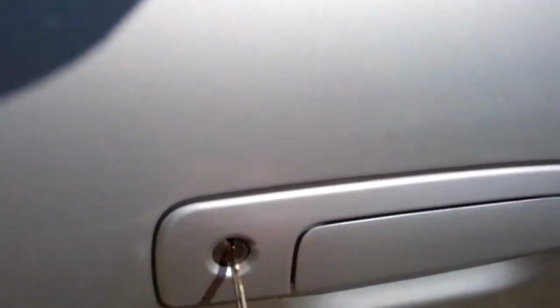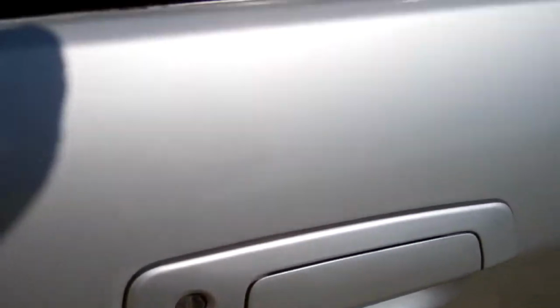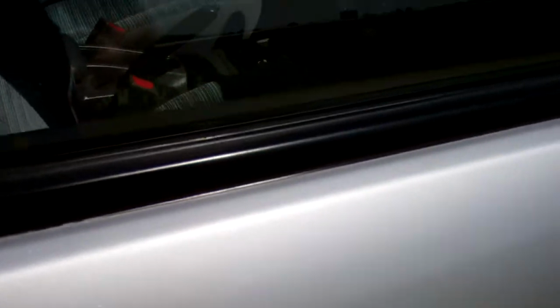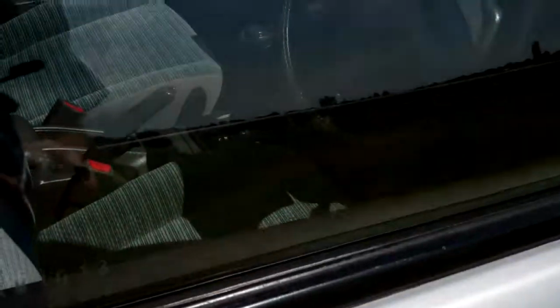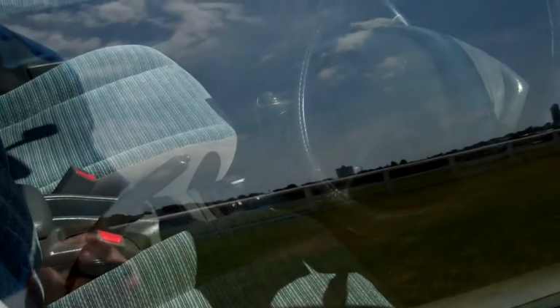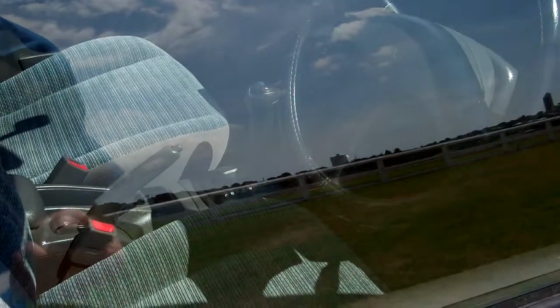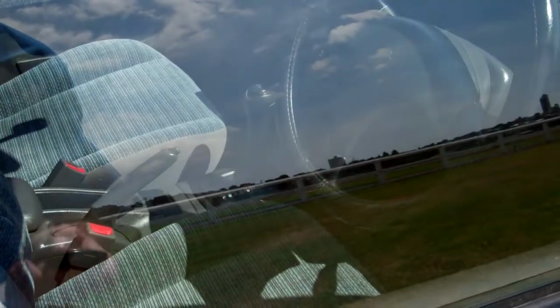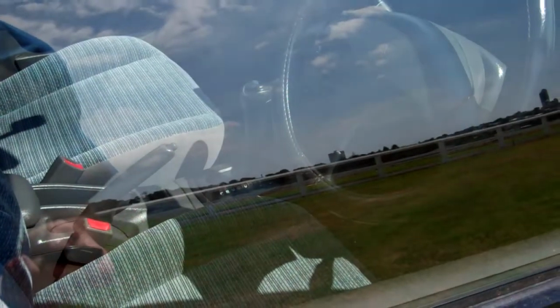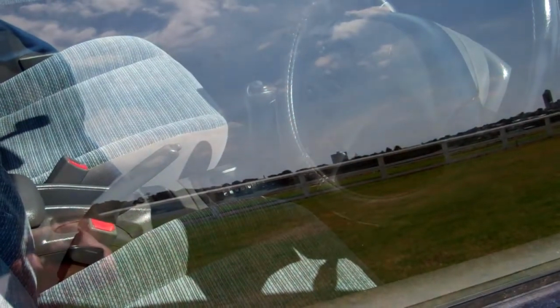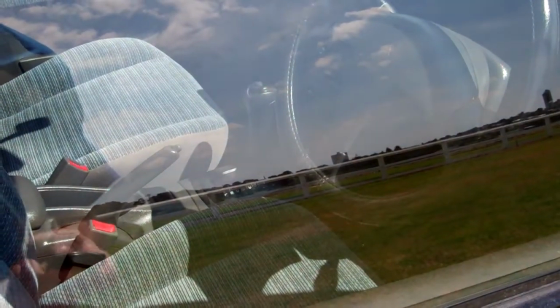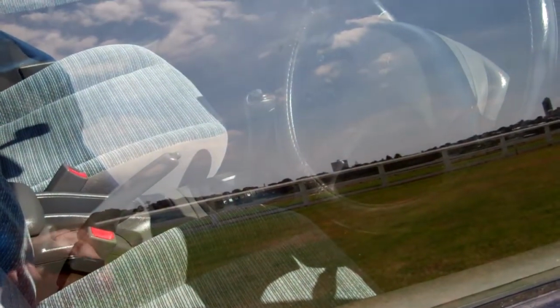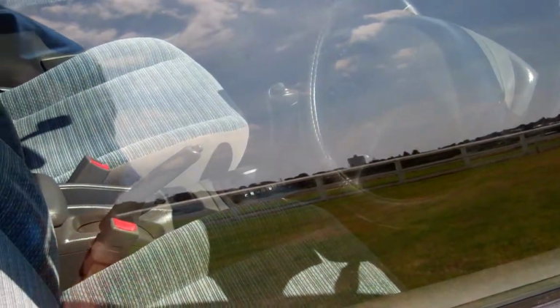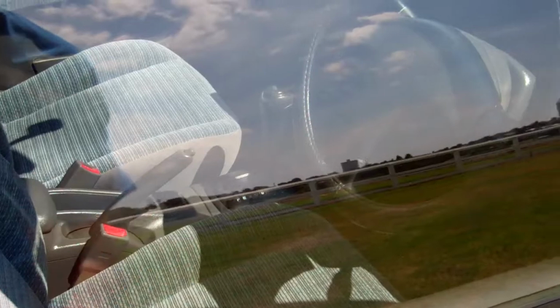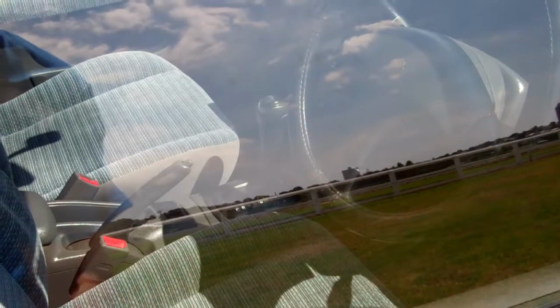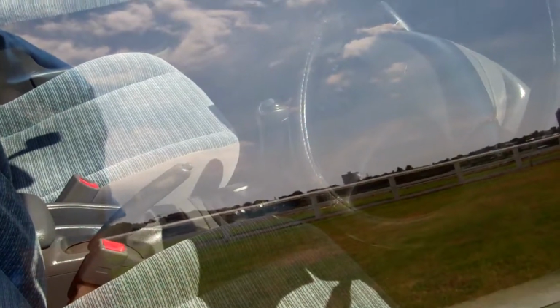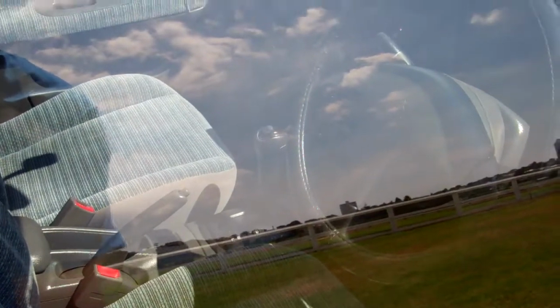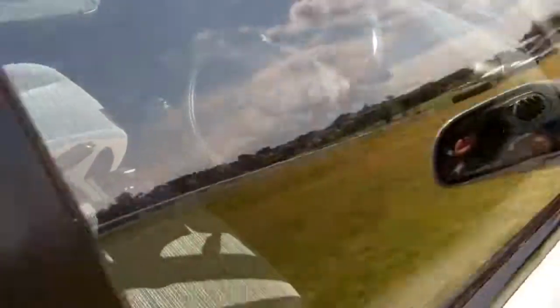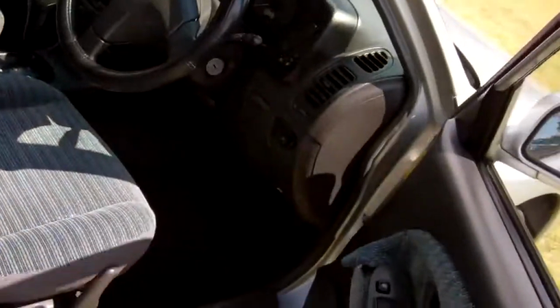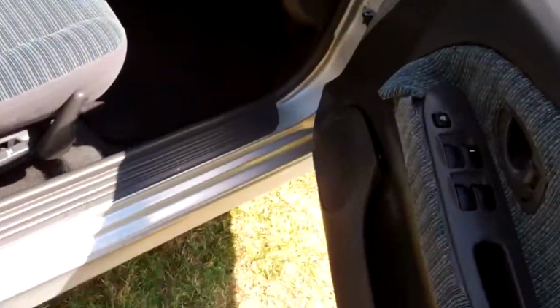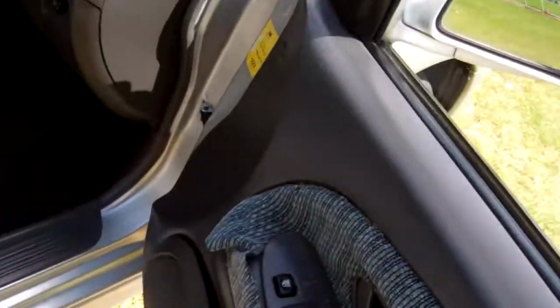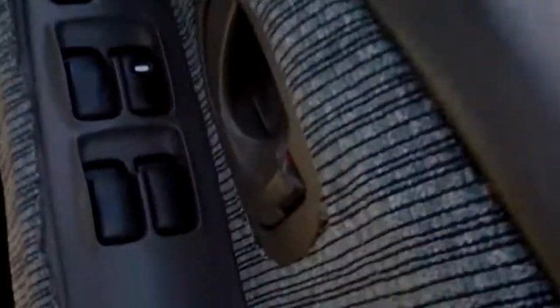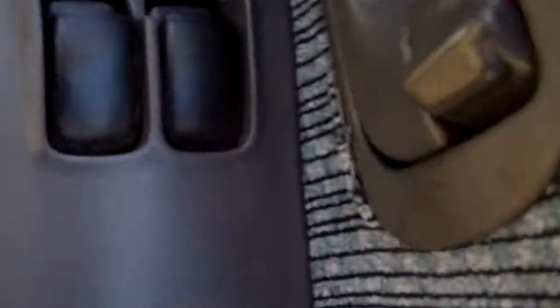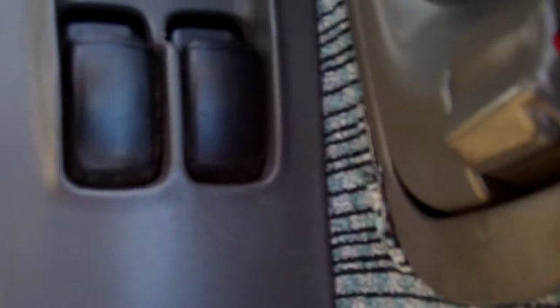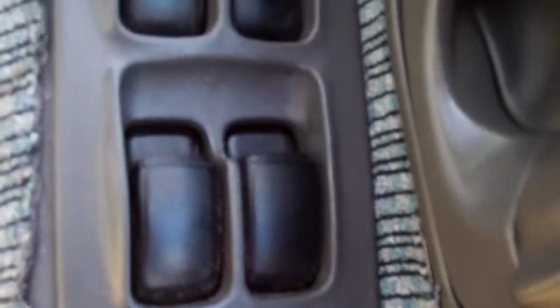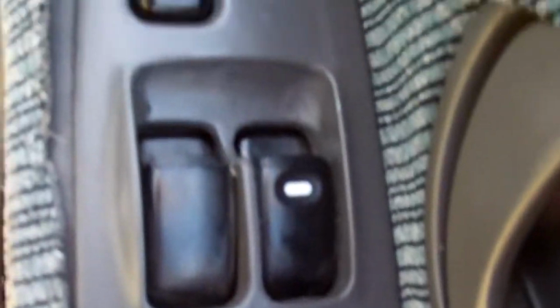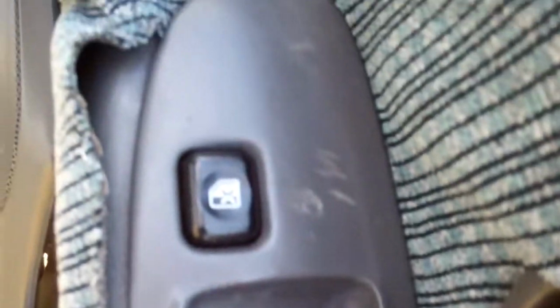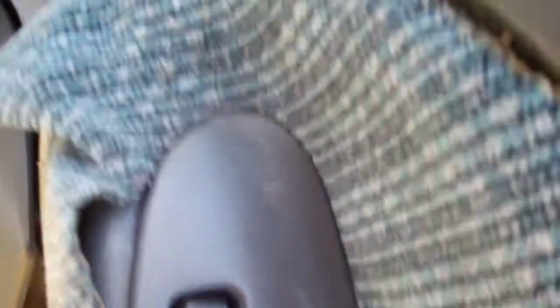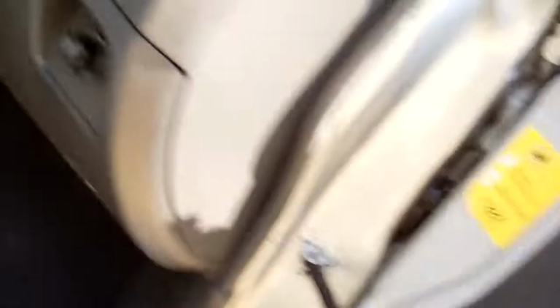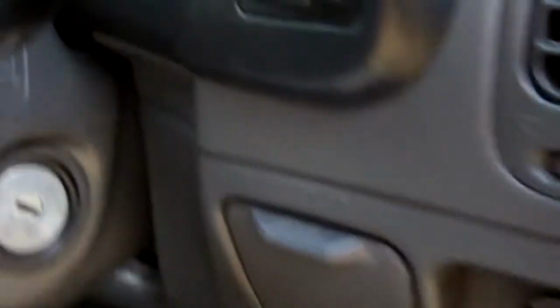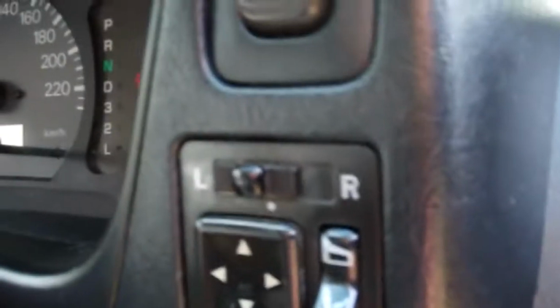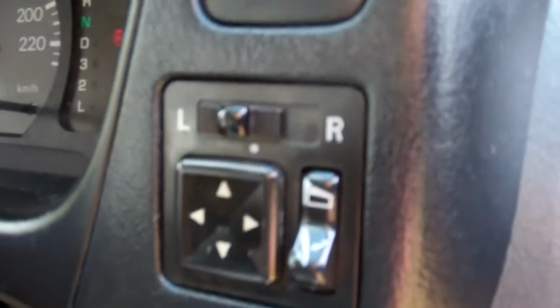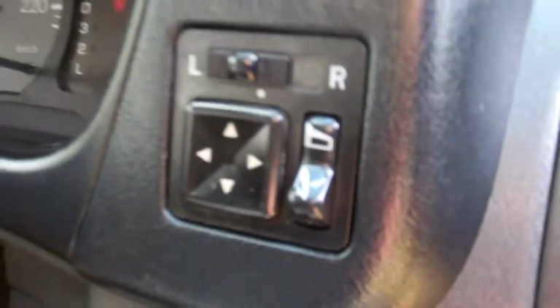The vehicle has an immobiliser which is tied in with central locking, so we've got keyless entry in the car. We have electric window controls and wing mirror controls.